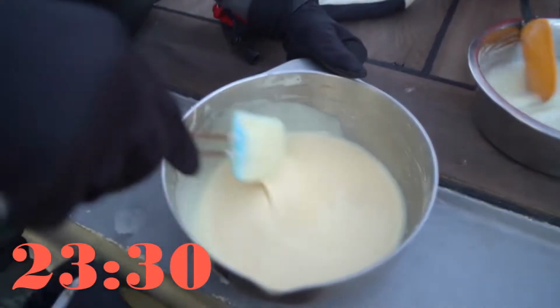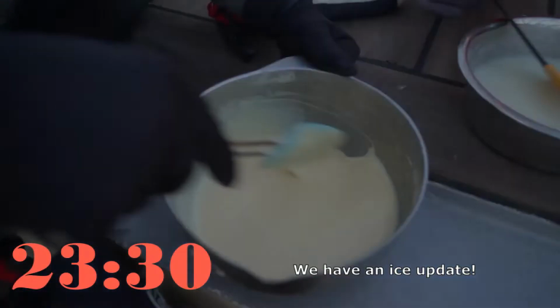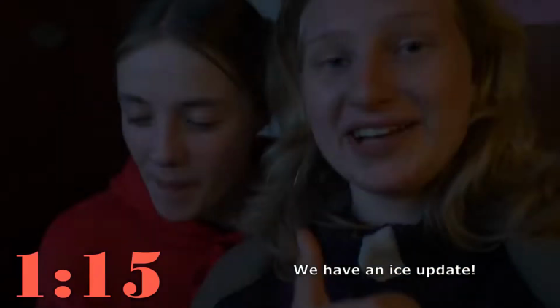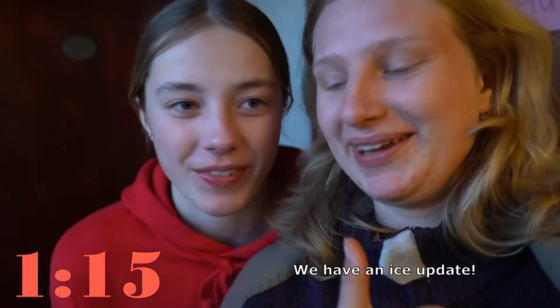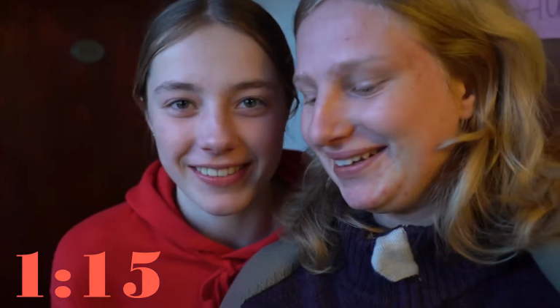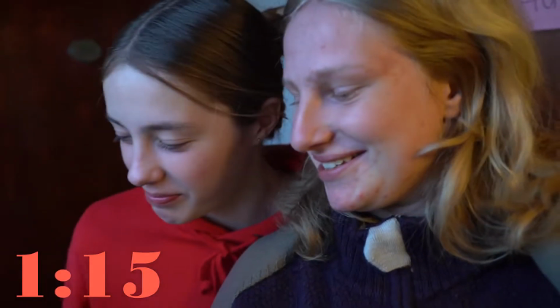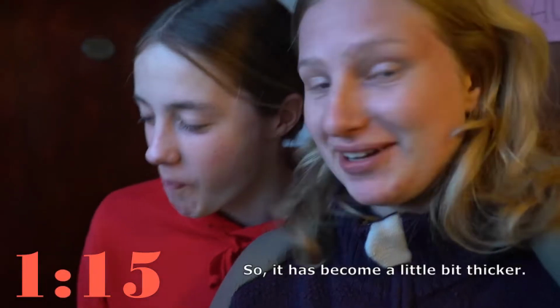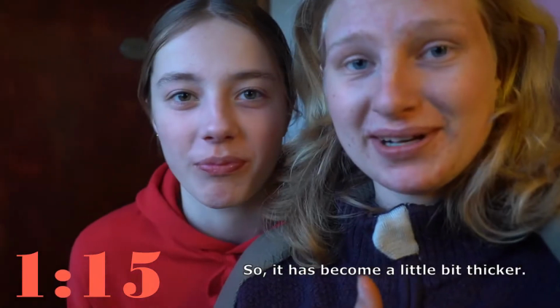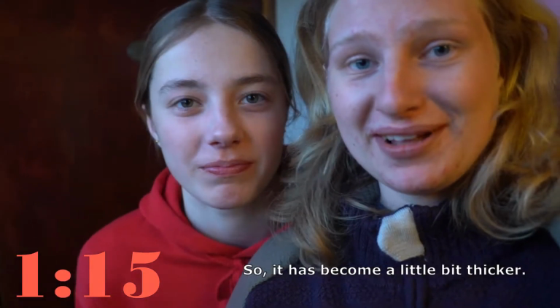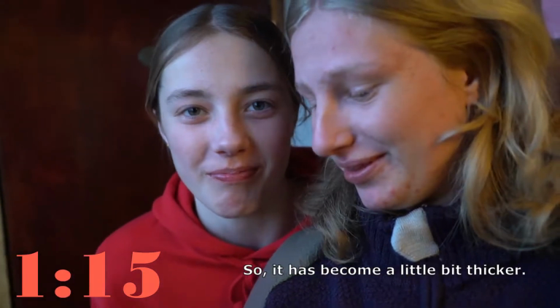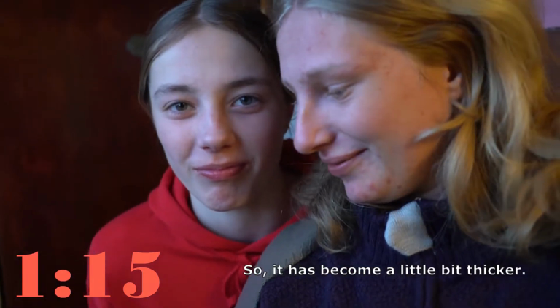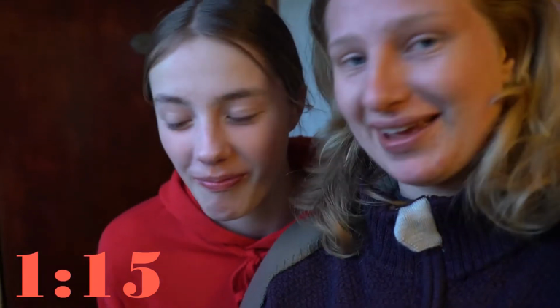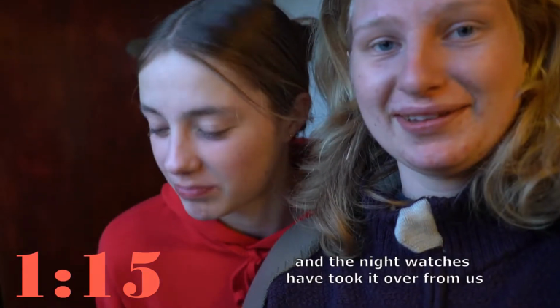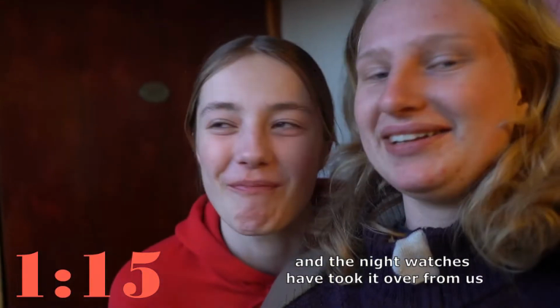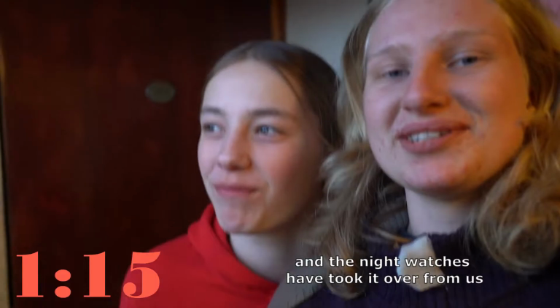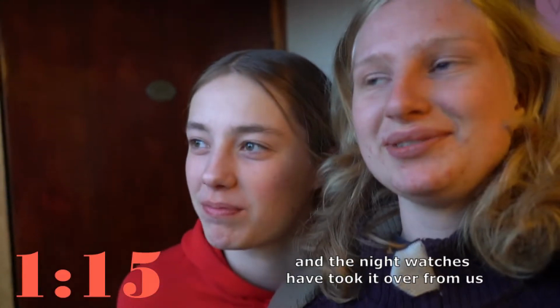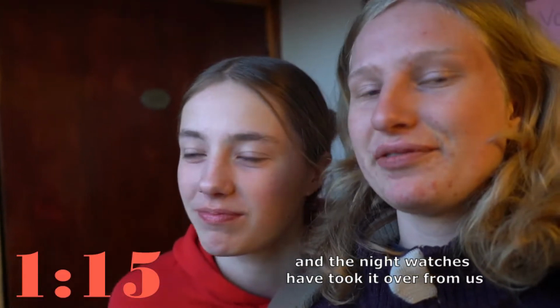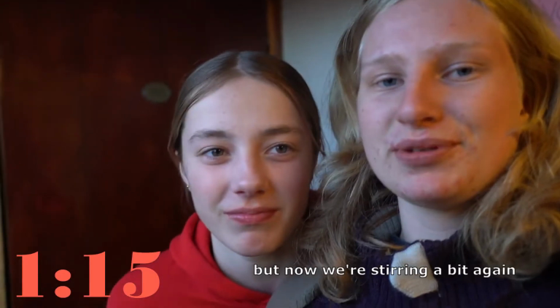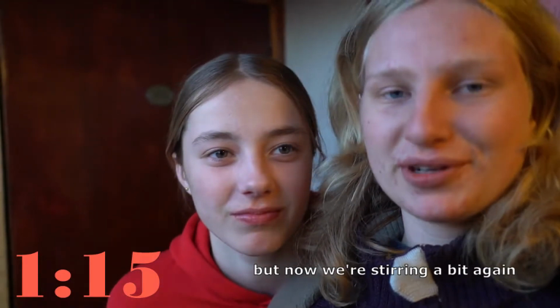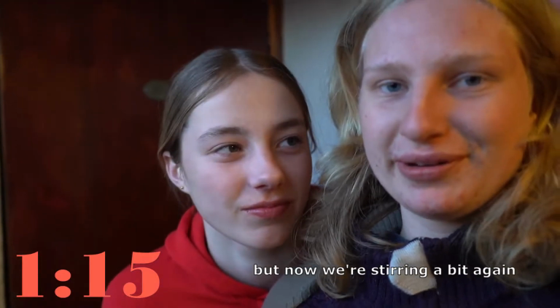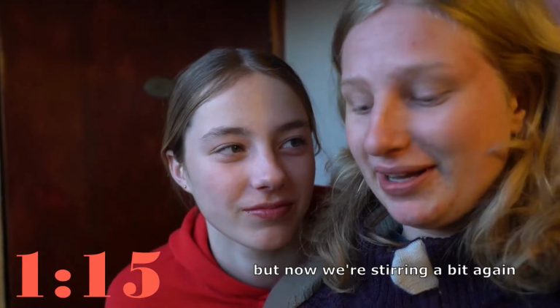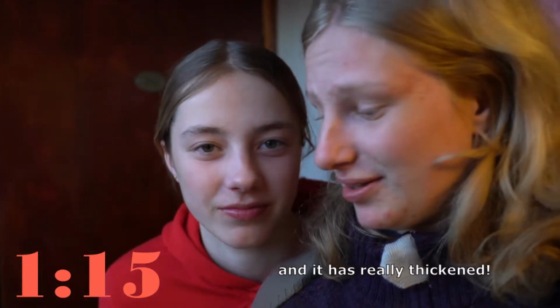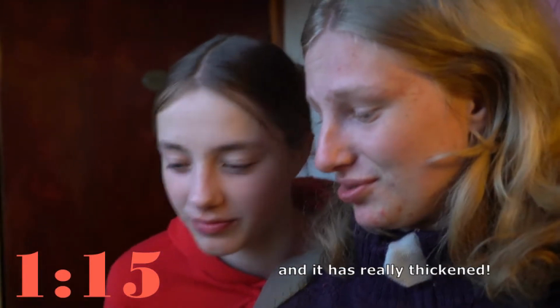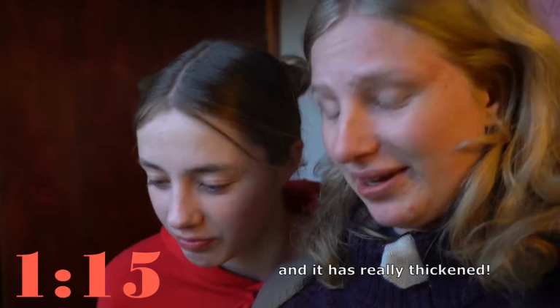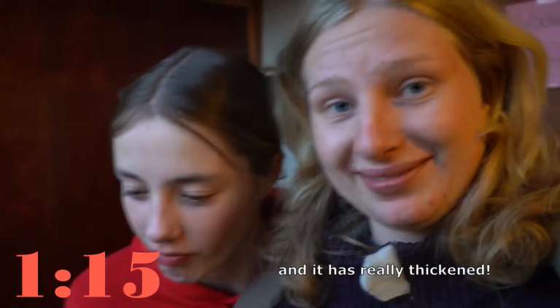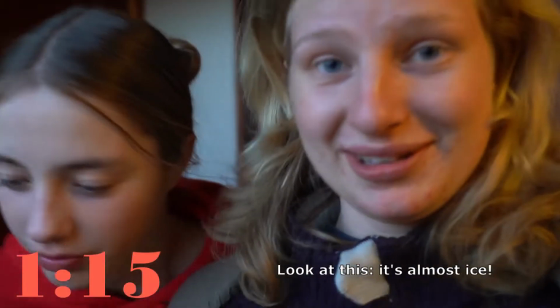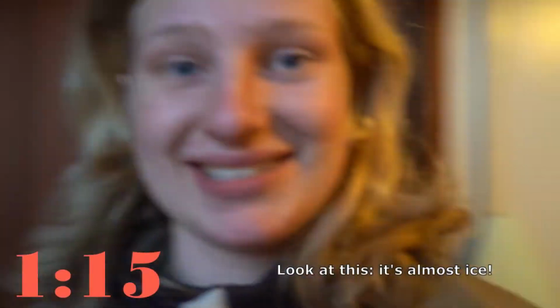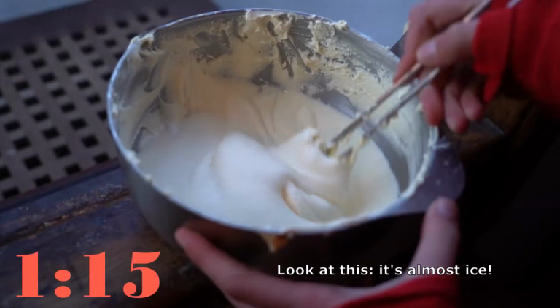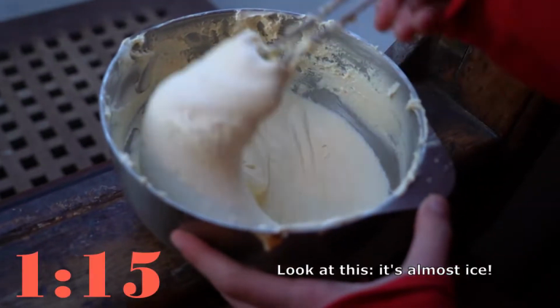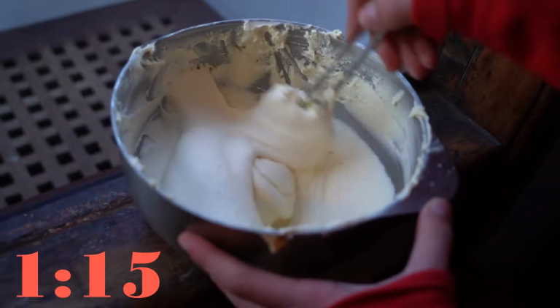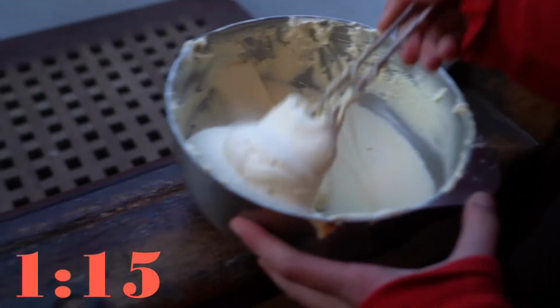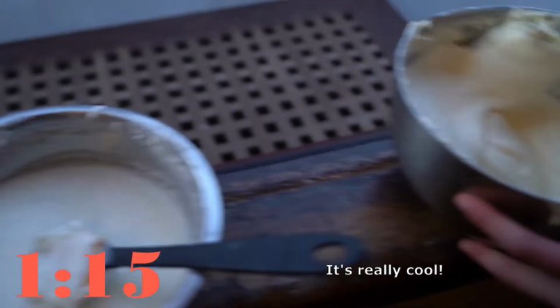Ice update: it has become a little bit thicker and the night watch took over from us, but now we're stirring again. It's really thick — look at this, it's almost ice. It's really cool.